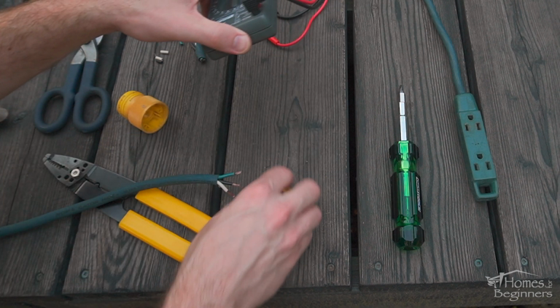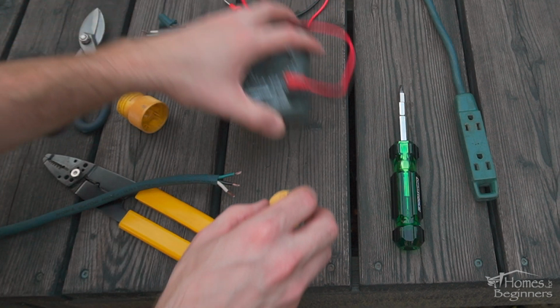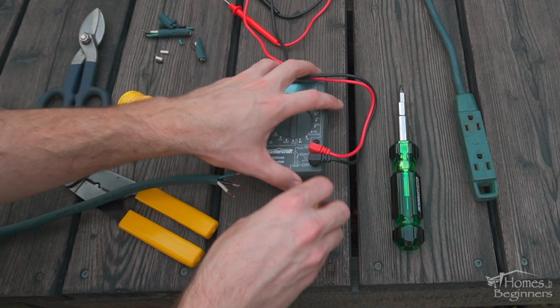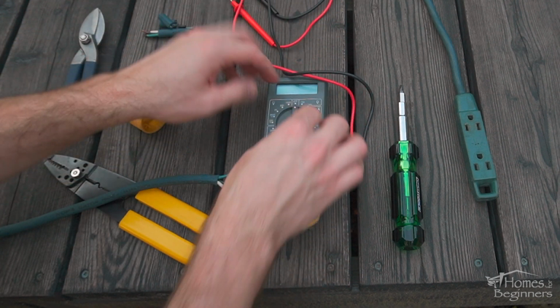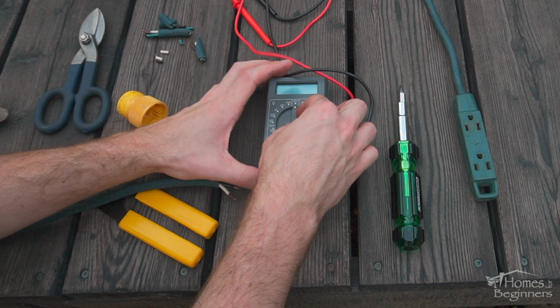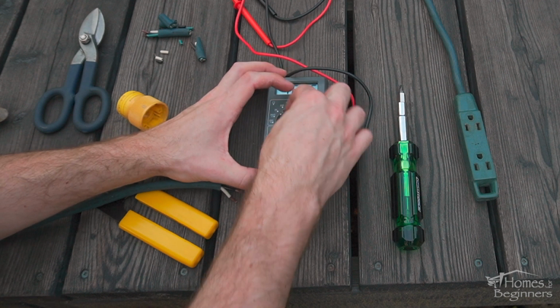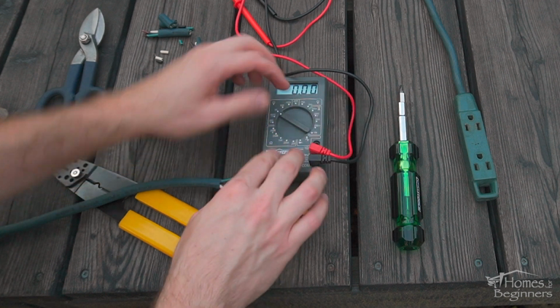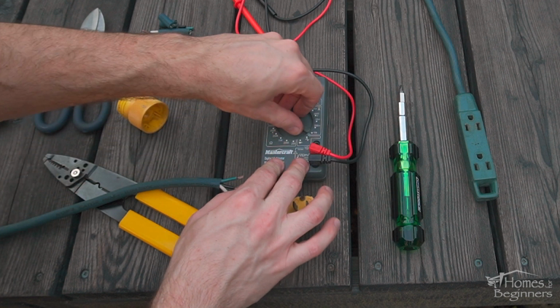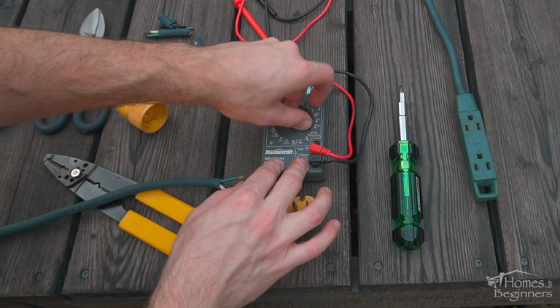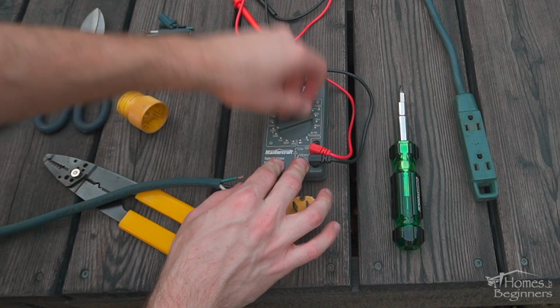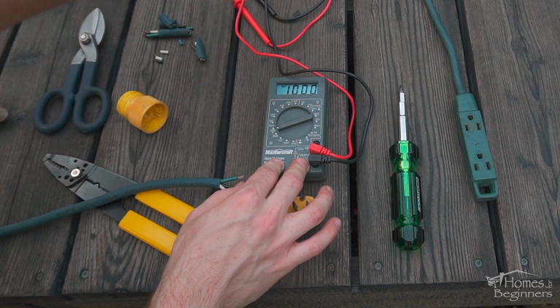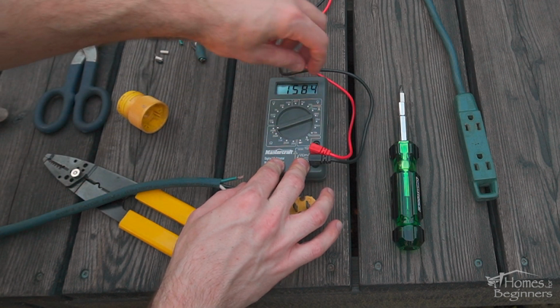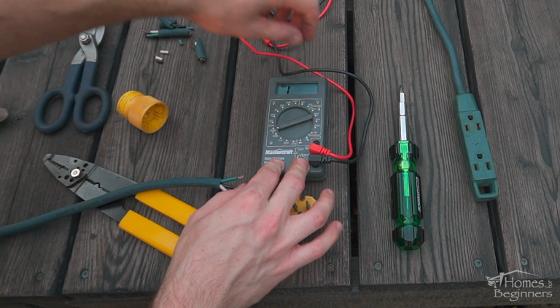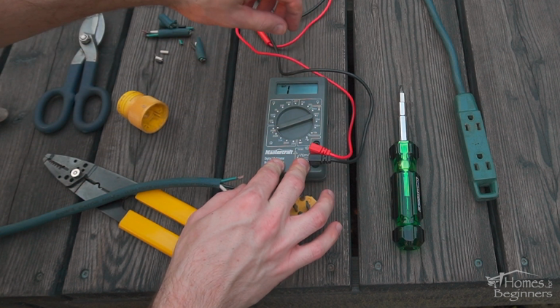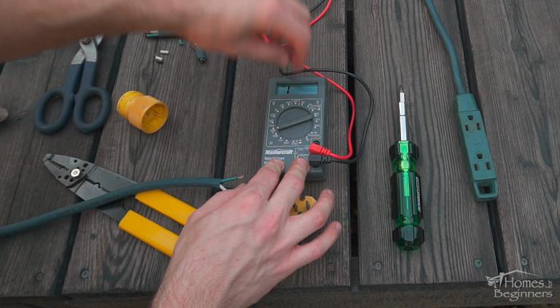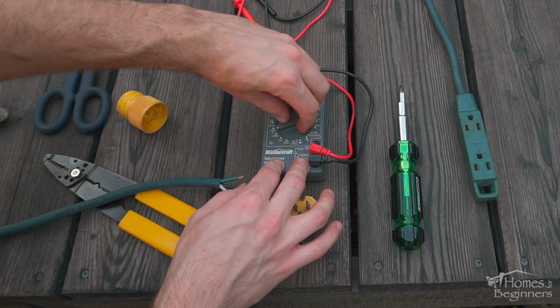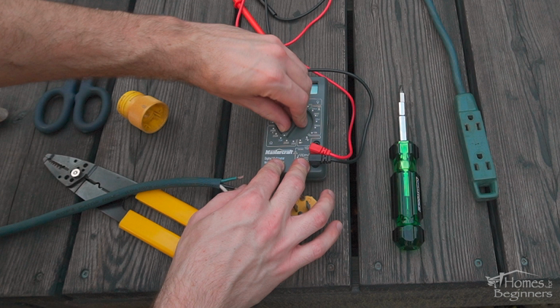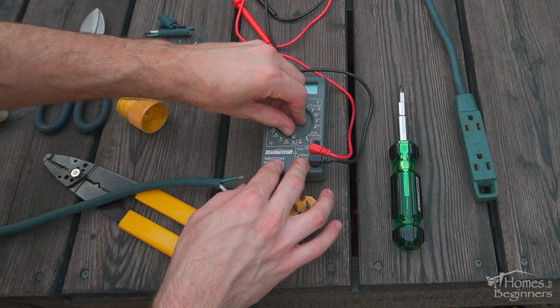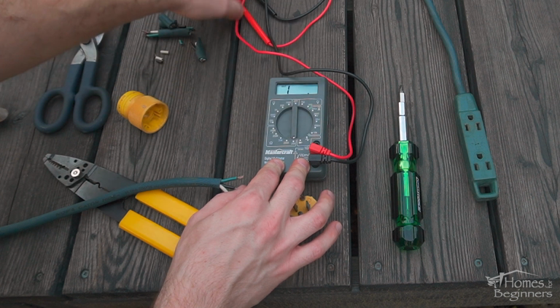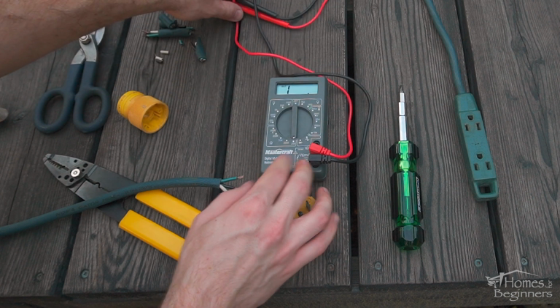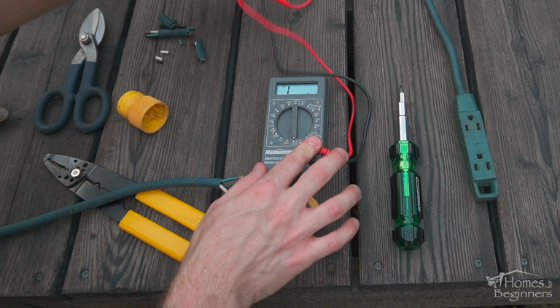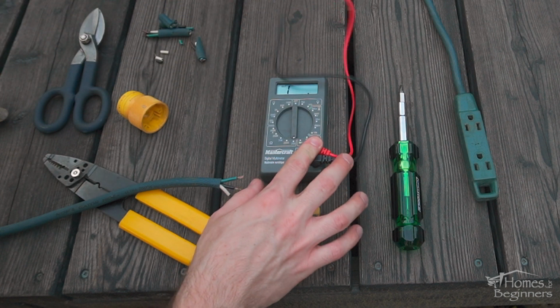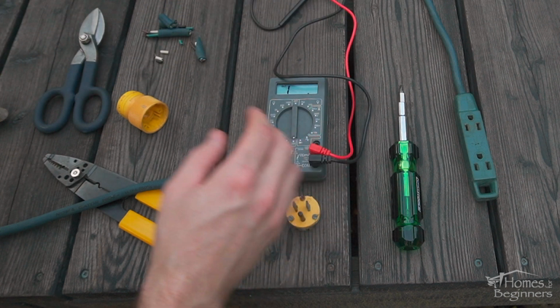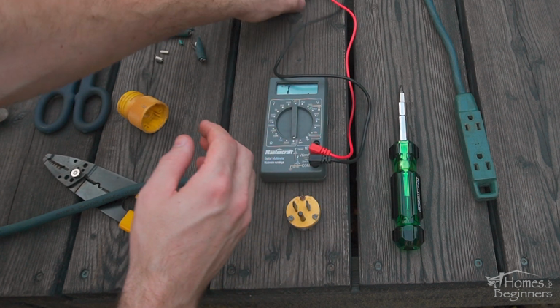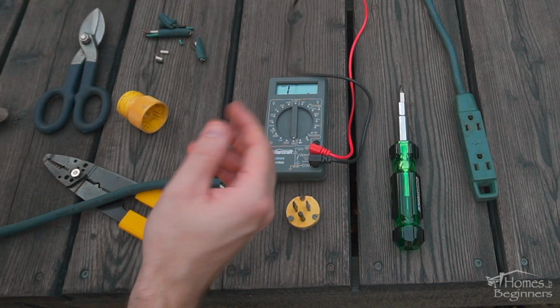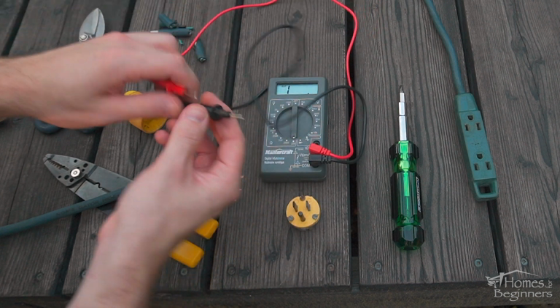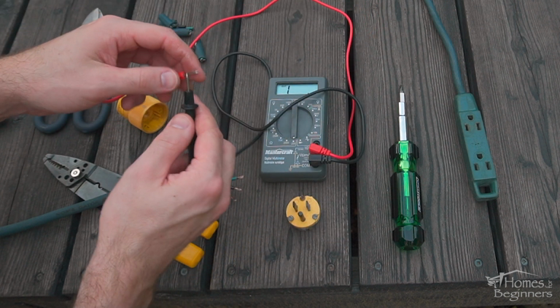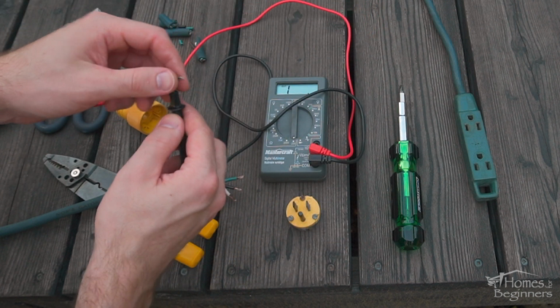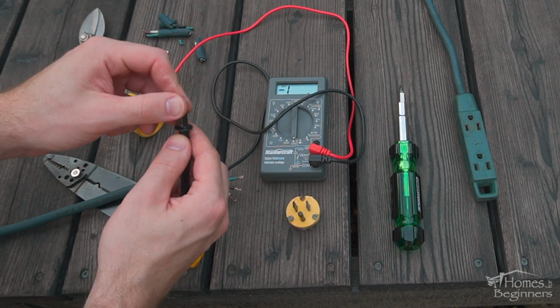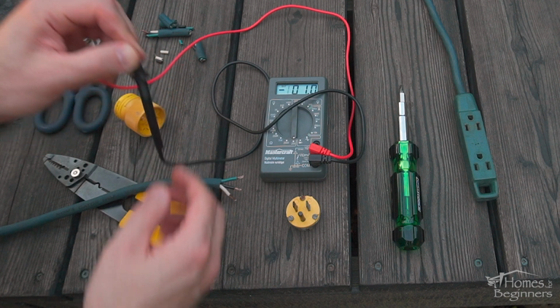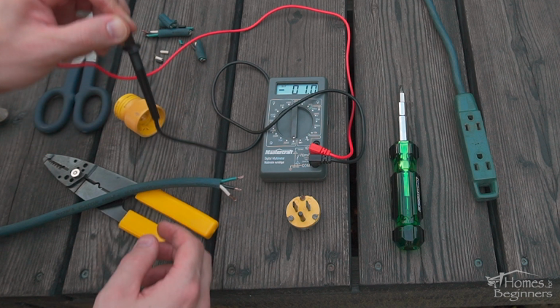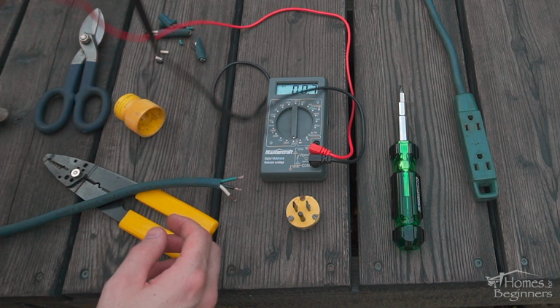As for which wire goes where: green goes to the green terminal, which is ground; white is the common, which goes to the silver terminal; and black is hot, which goes to the gold terminal. However, if you are unsure or the wiring is a different color, use a multimeter.